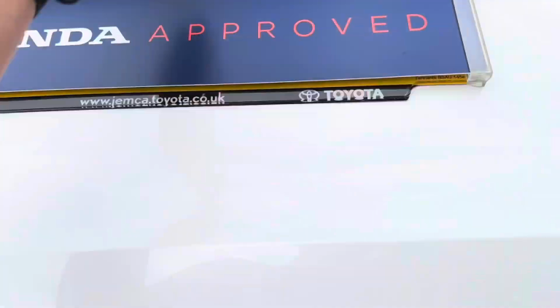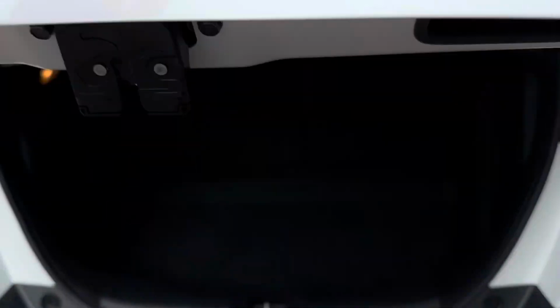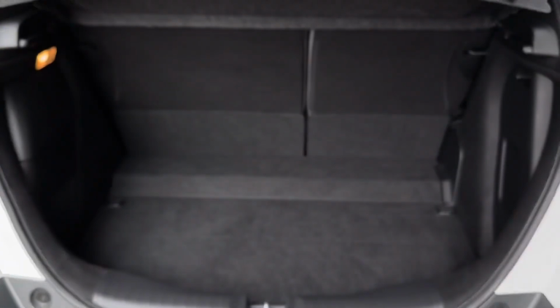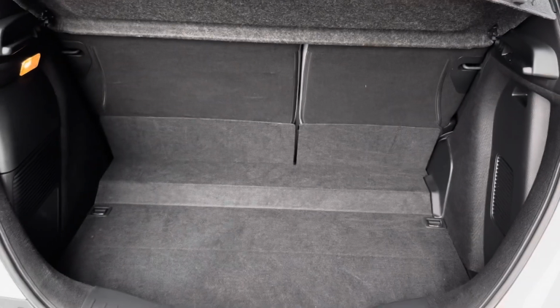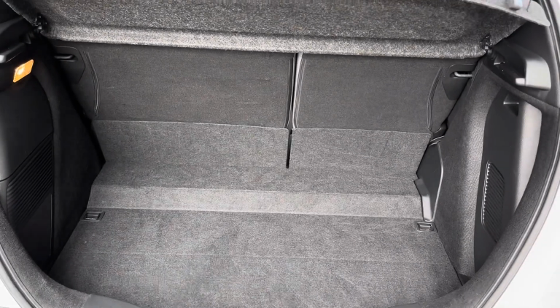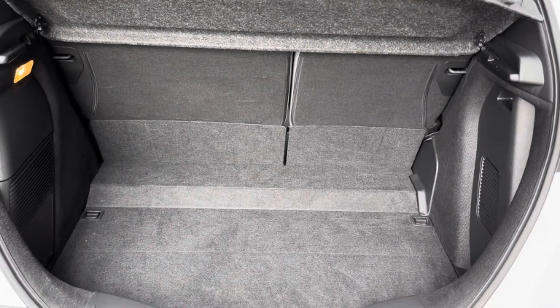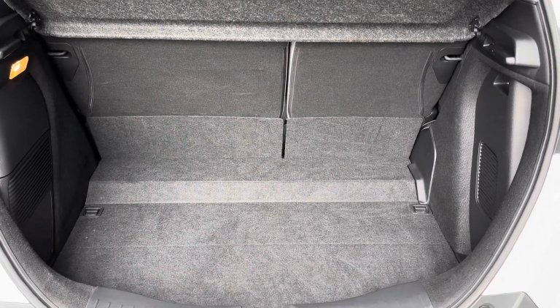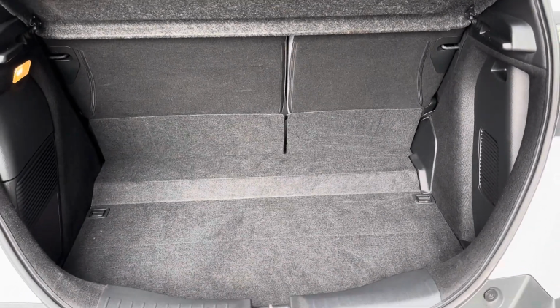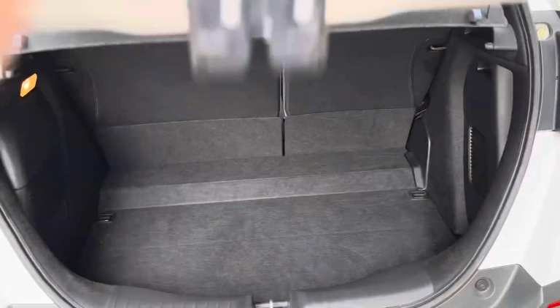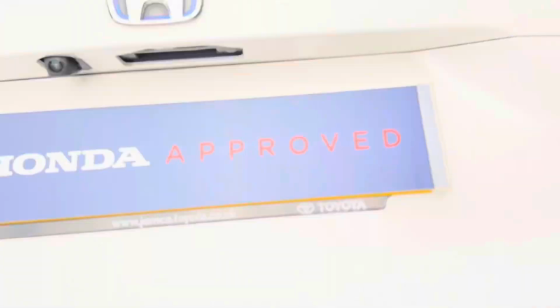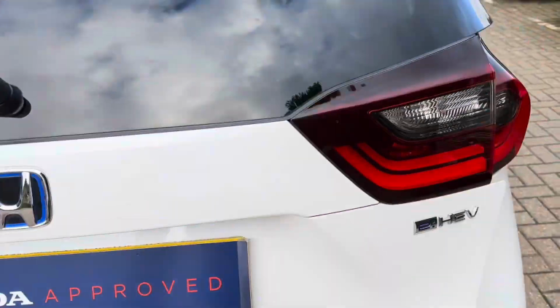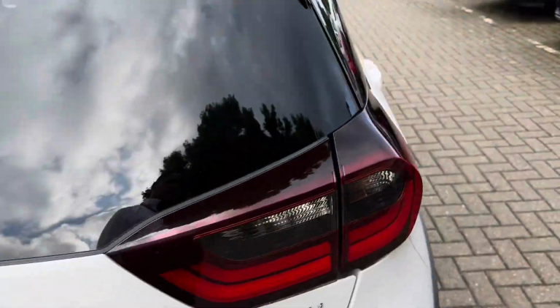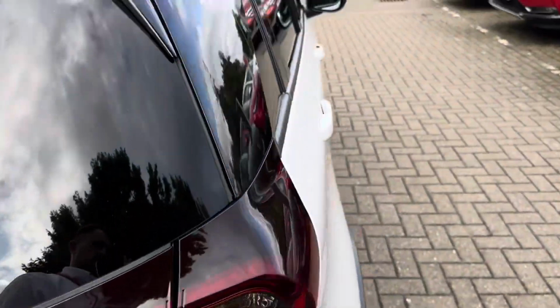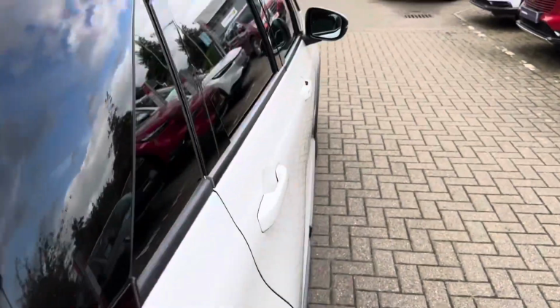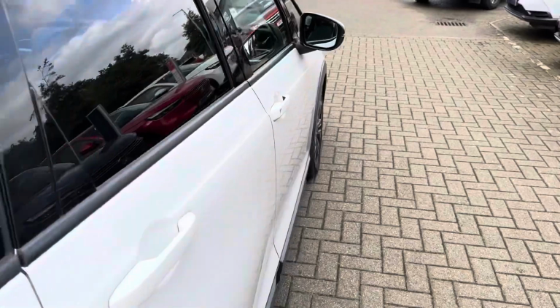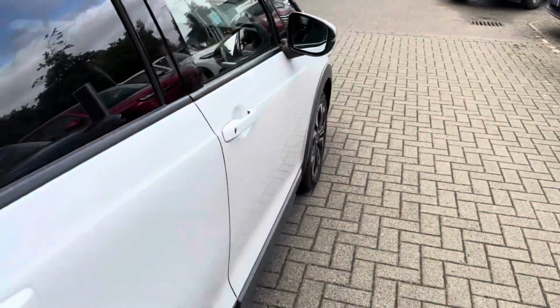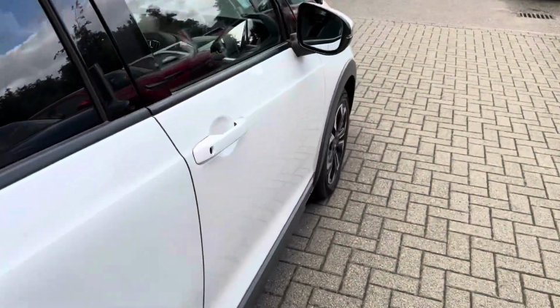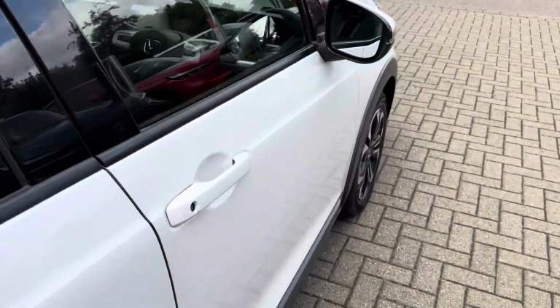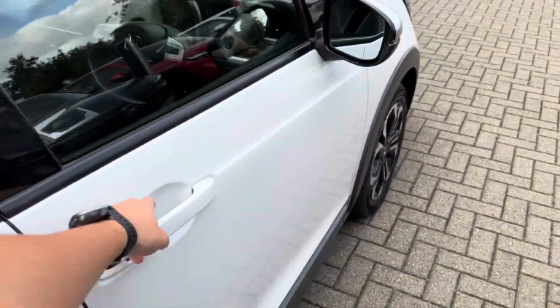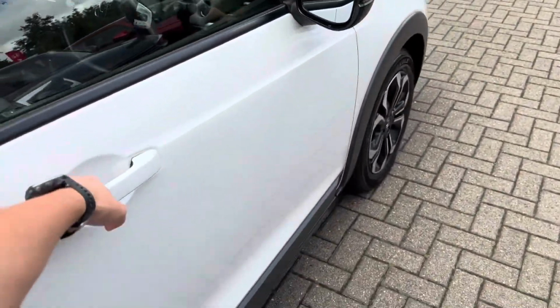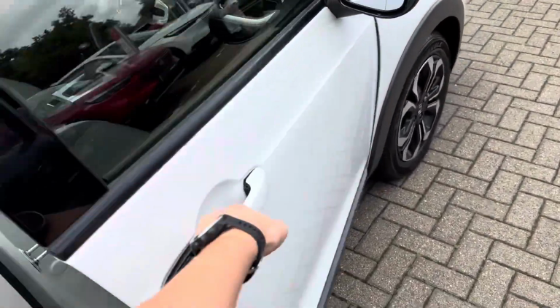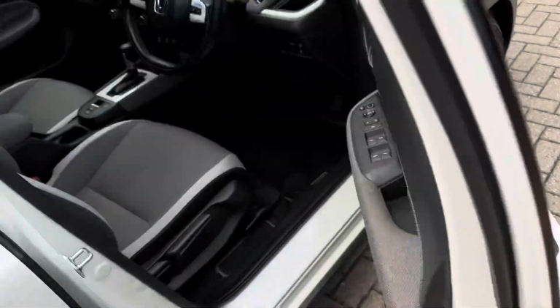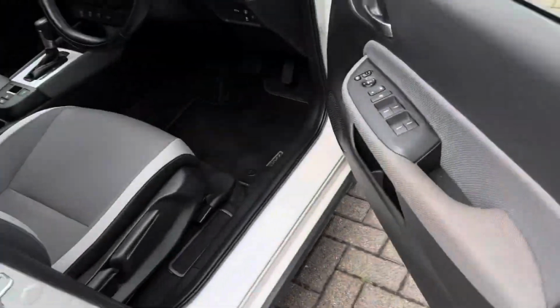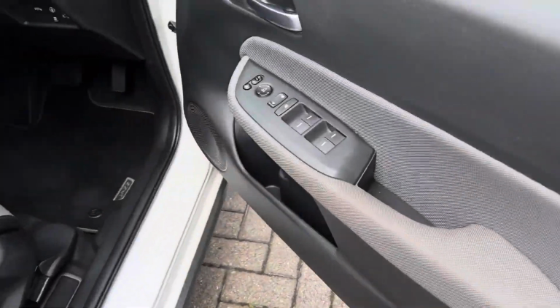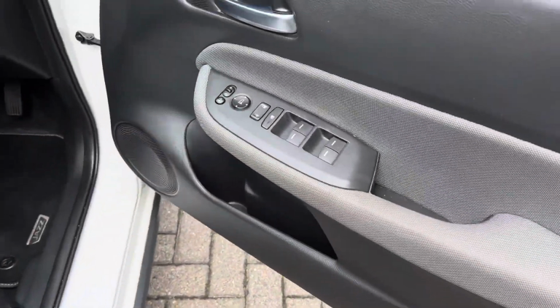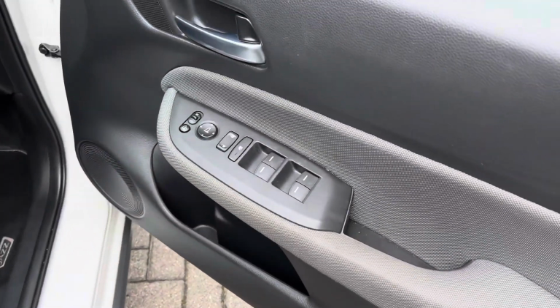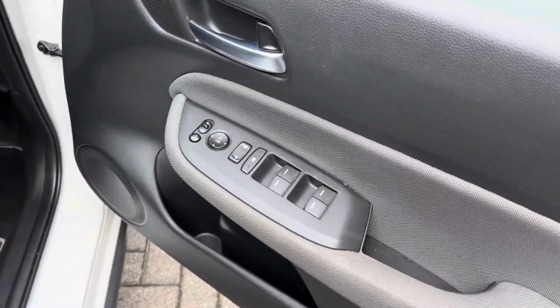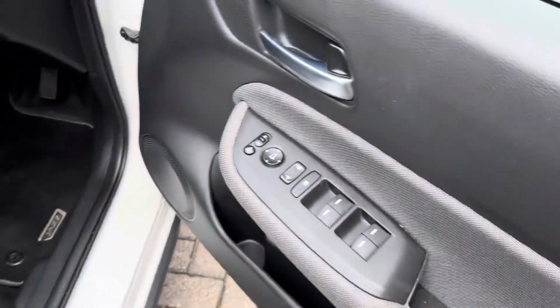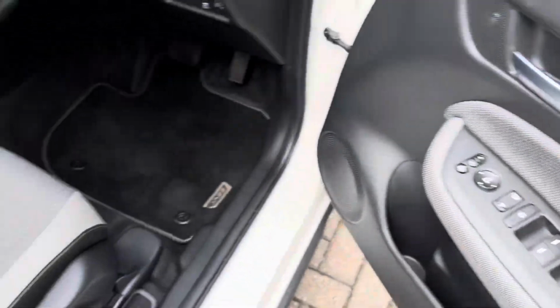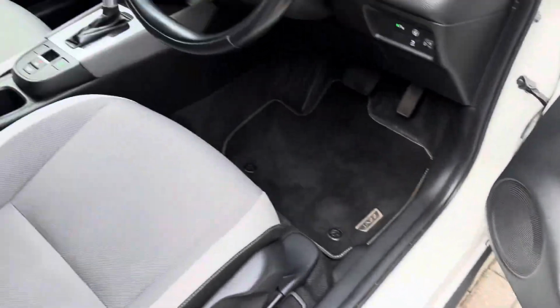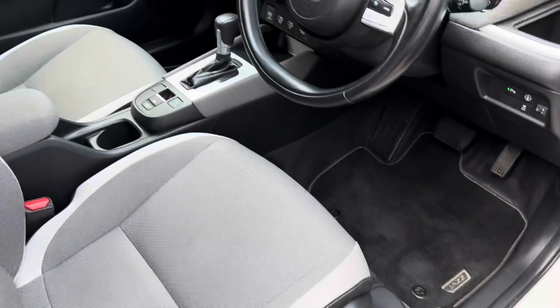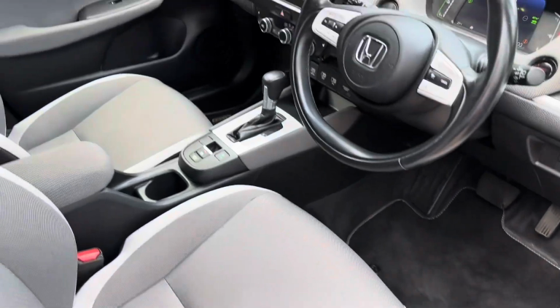As with all the Jazz range, you get a nice generous boot space with the magic seats in the rear. Interior-wise, you've got all-round electric windows and folding electric wing mirrors.